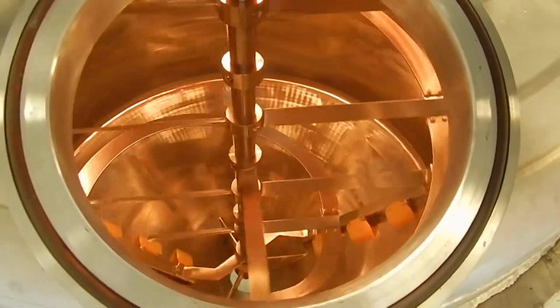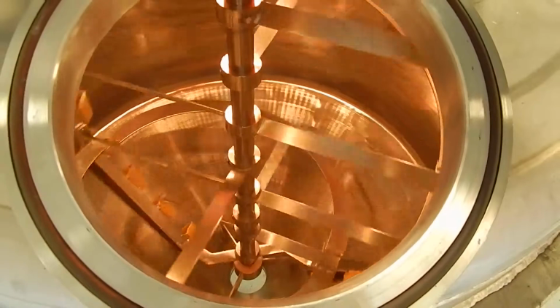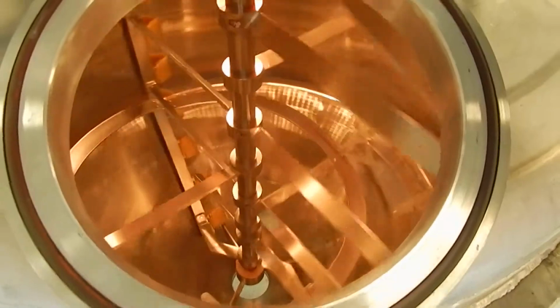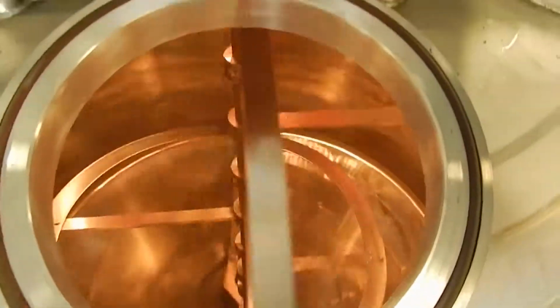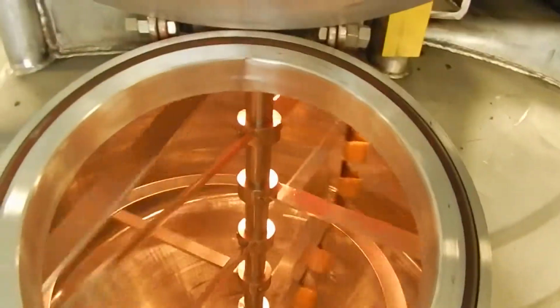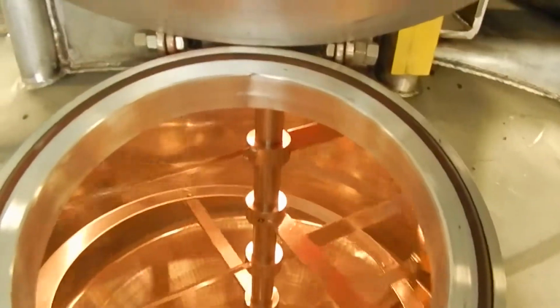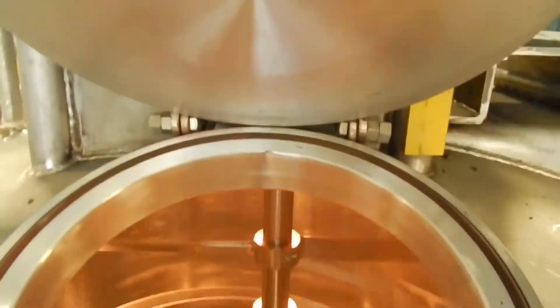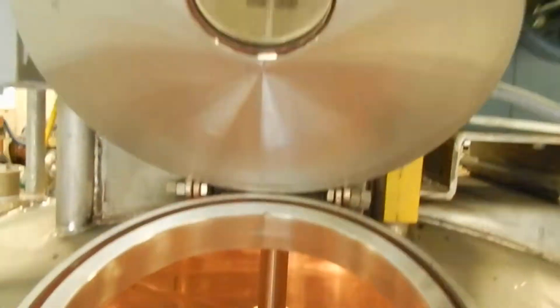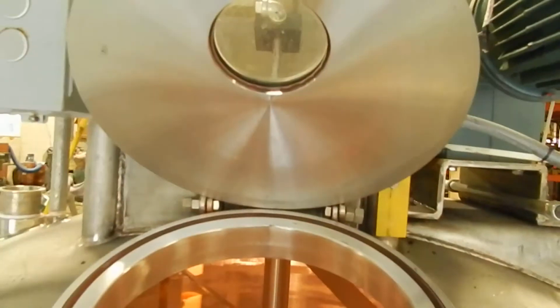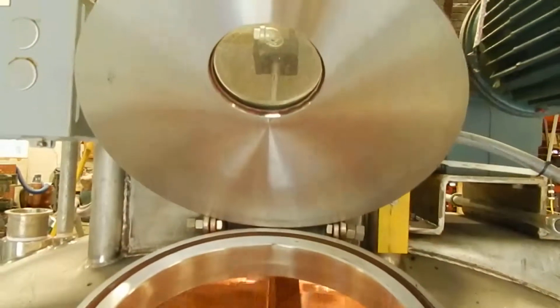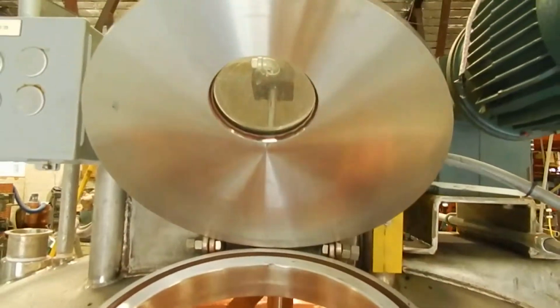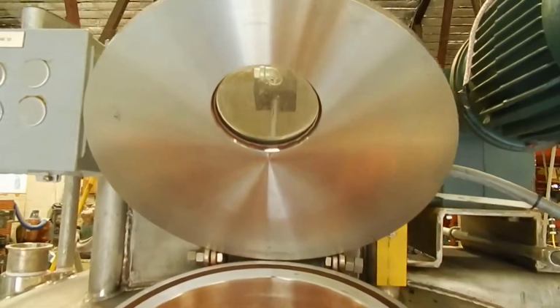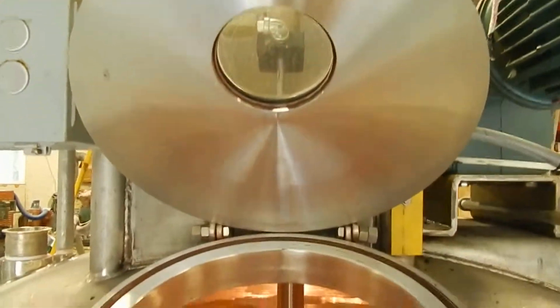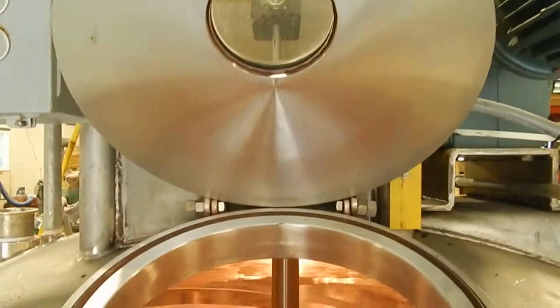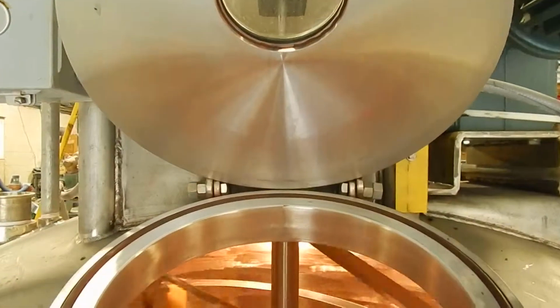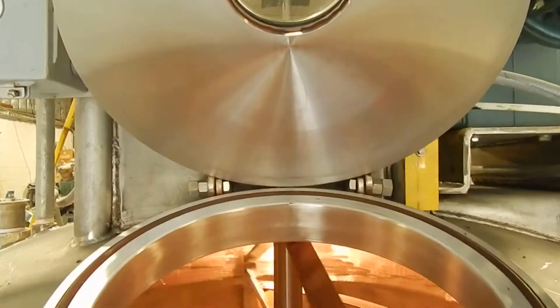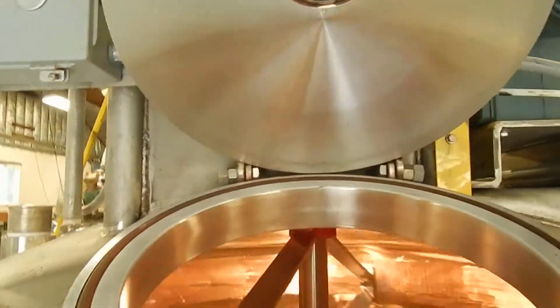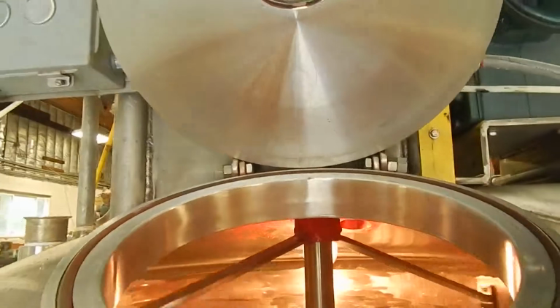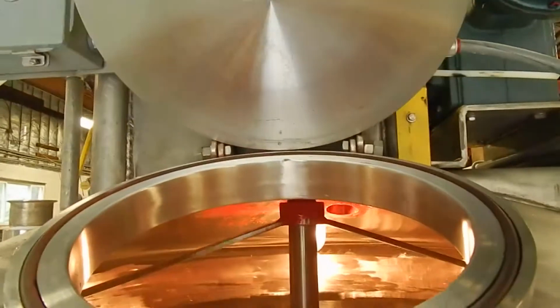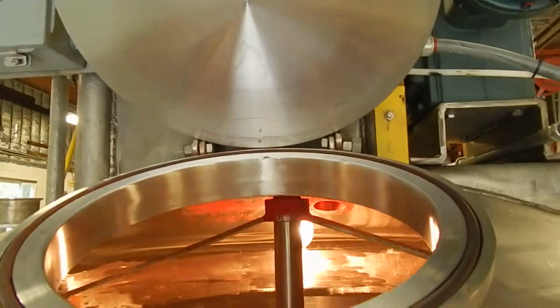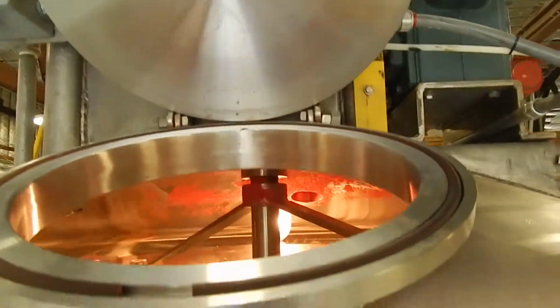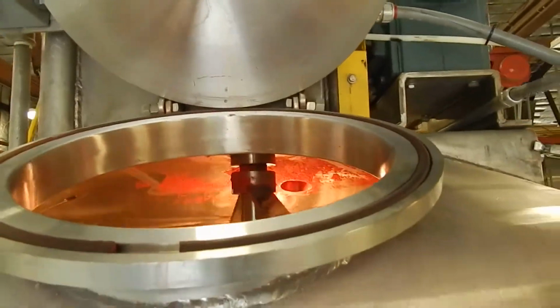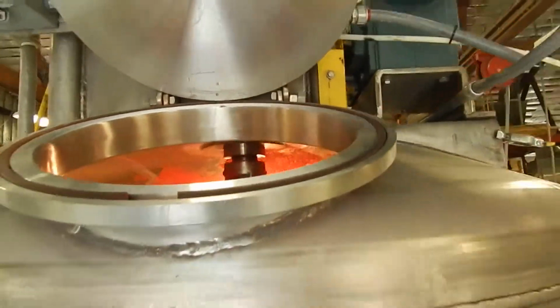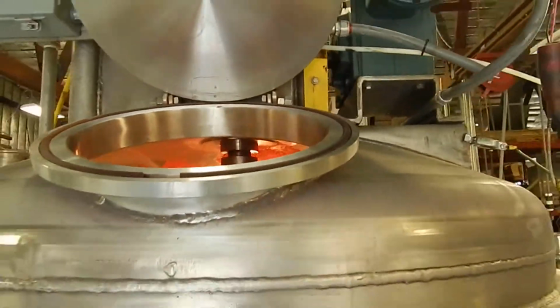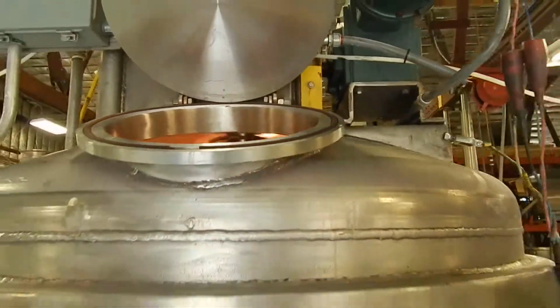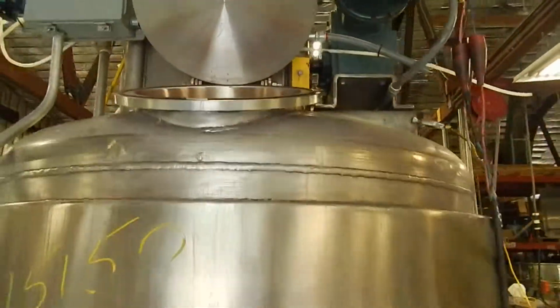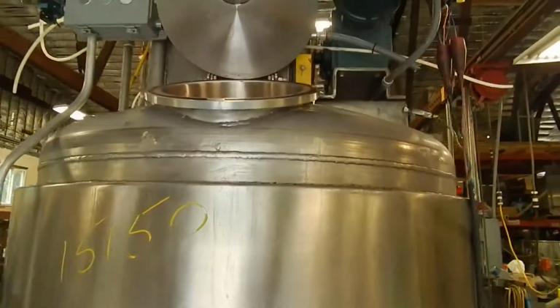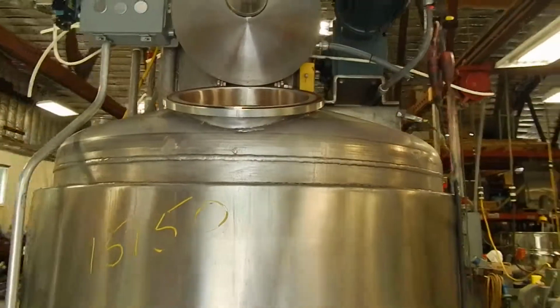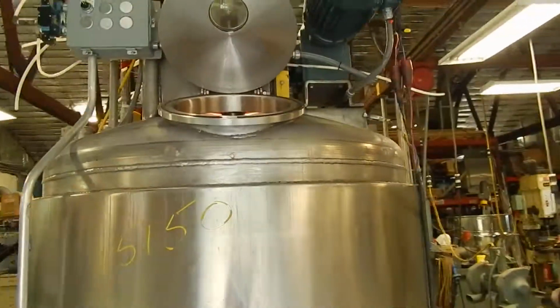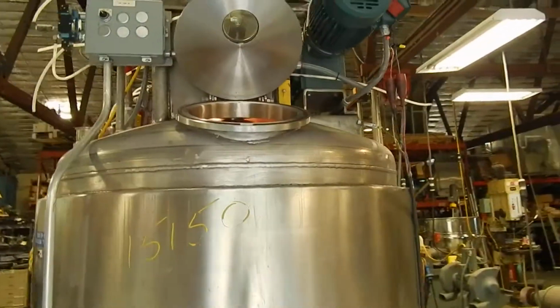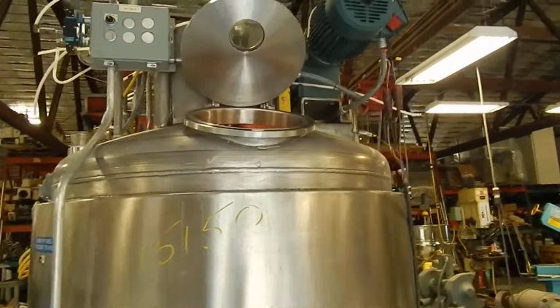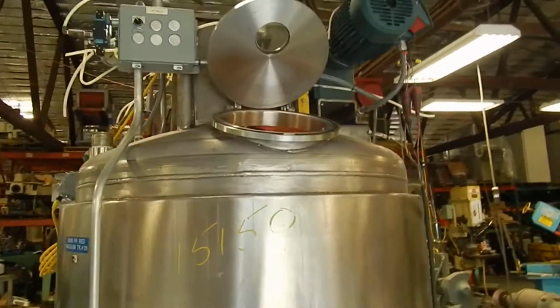There's an air-operated lift on the cover up here, which also has a sight glass through it. A number of top inlets are included — three inch tri-clamp.